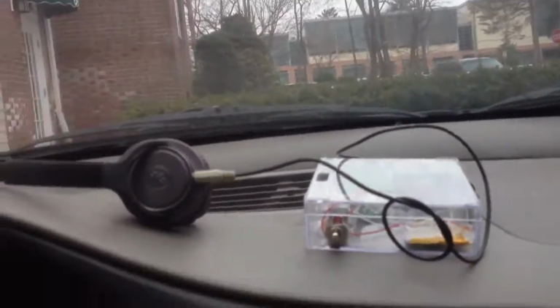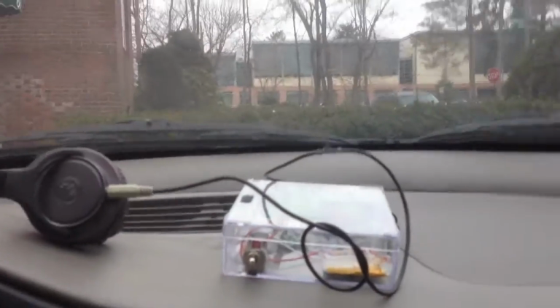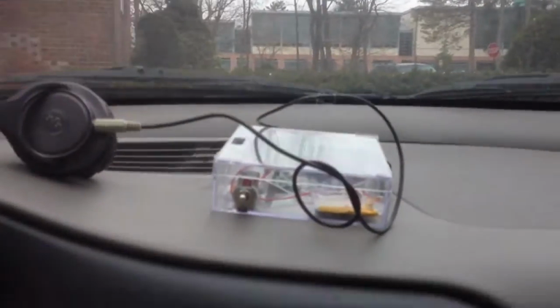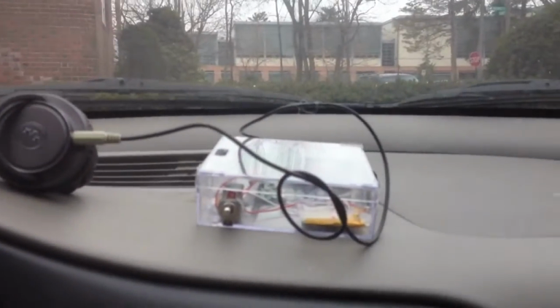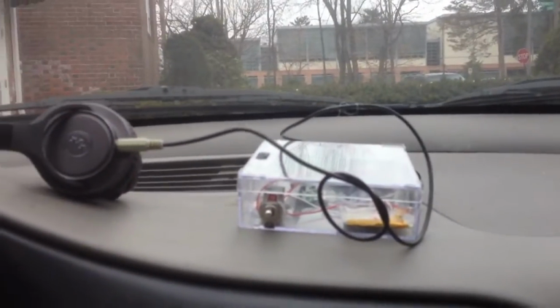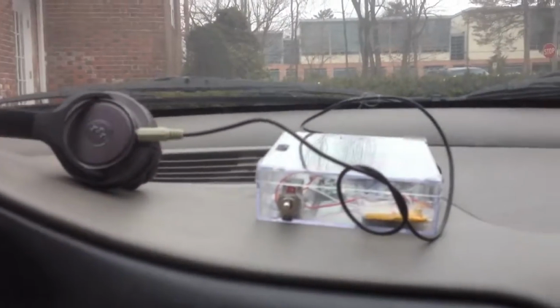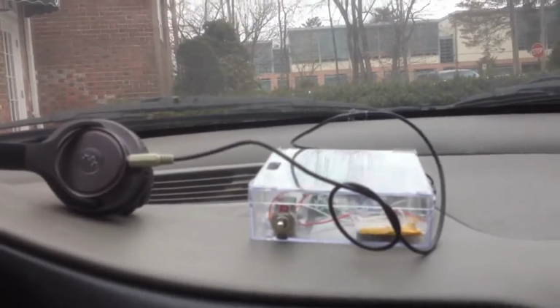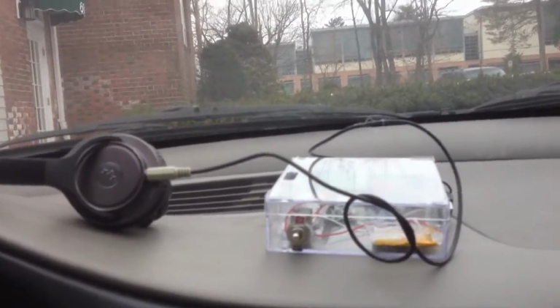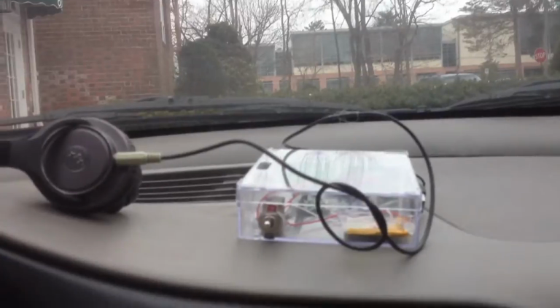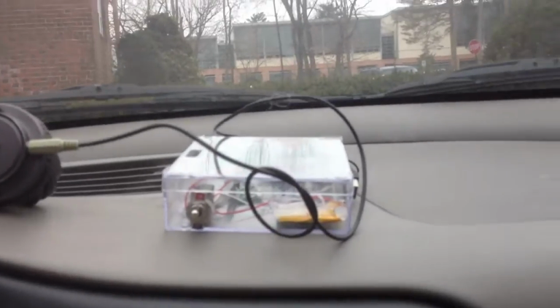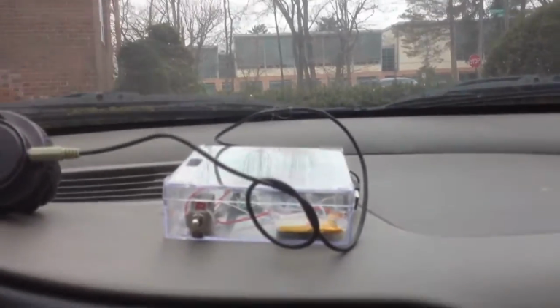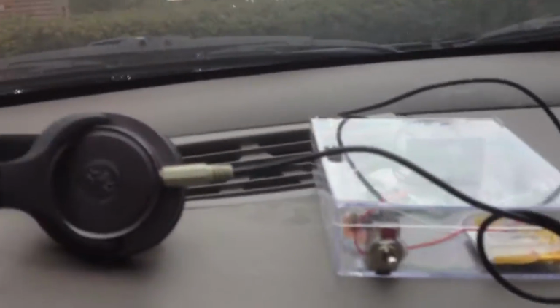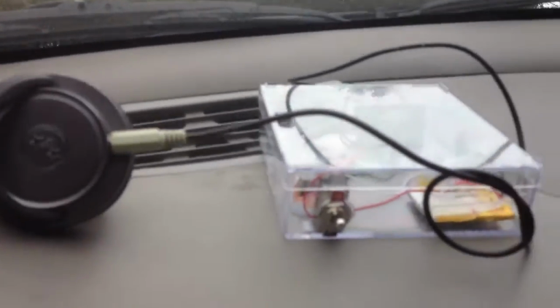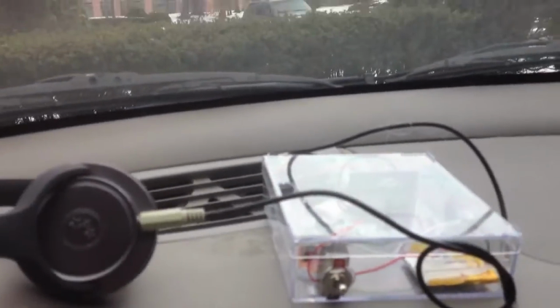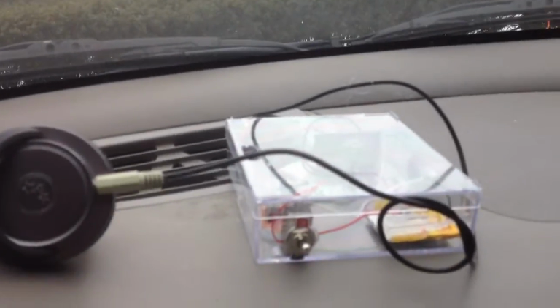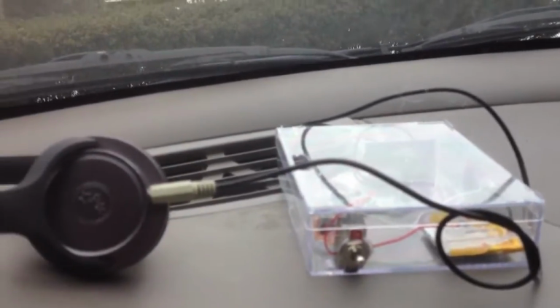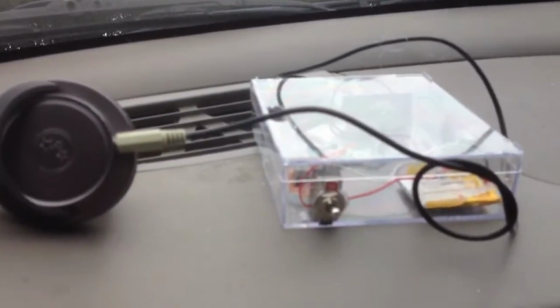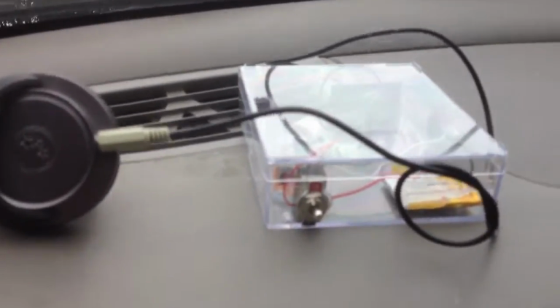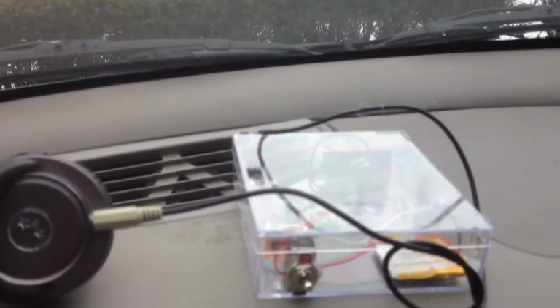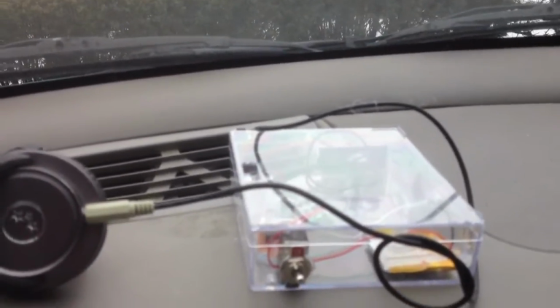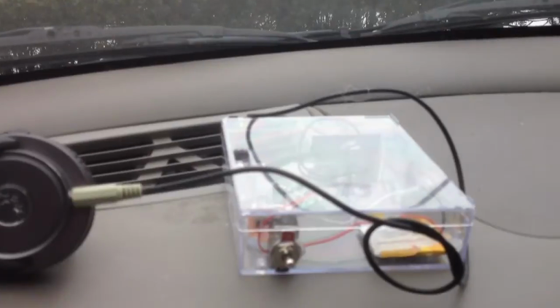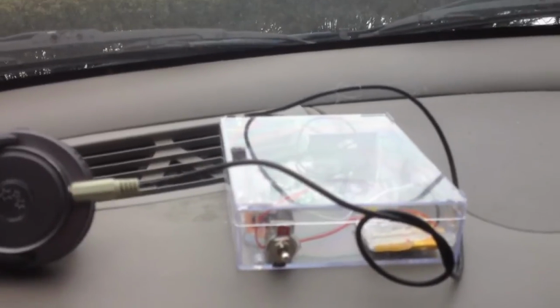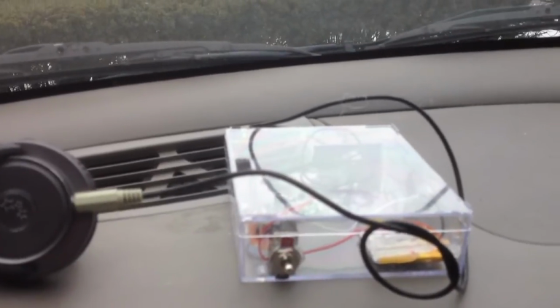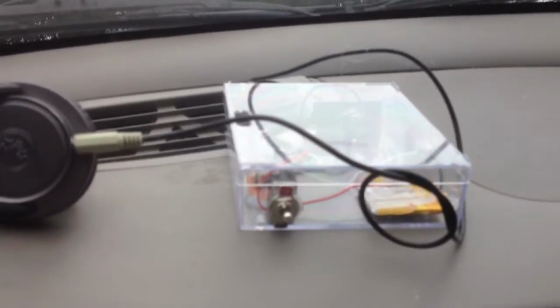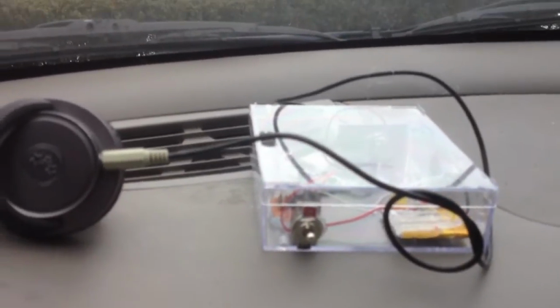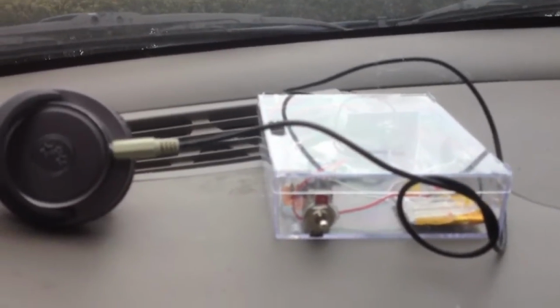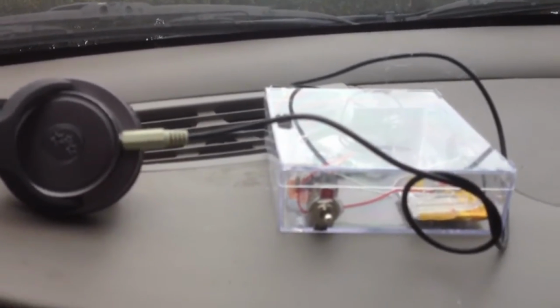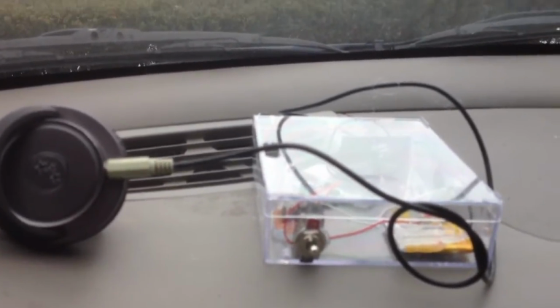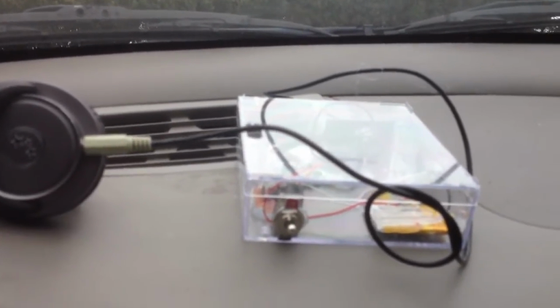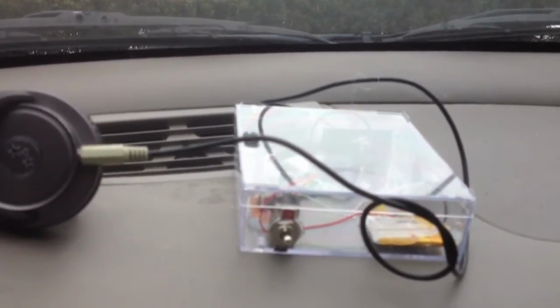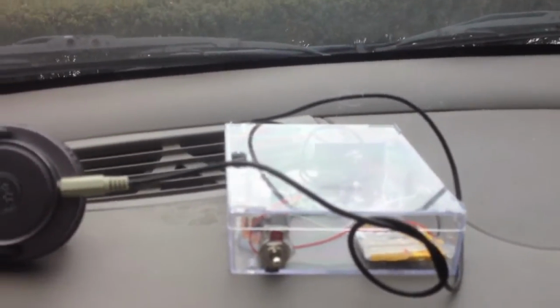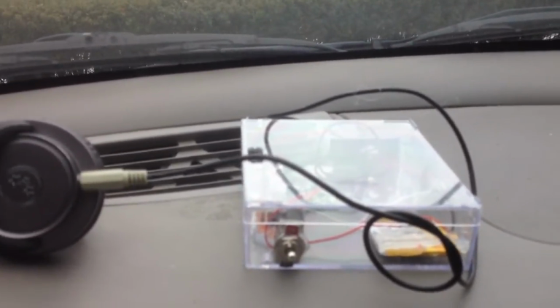I'm going to build one. I'm going to show you guys how to build one. Not right now, because I'm giving this away as a gift. Because of the volume issue. And also because it only outputs mono.